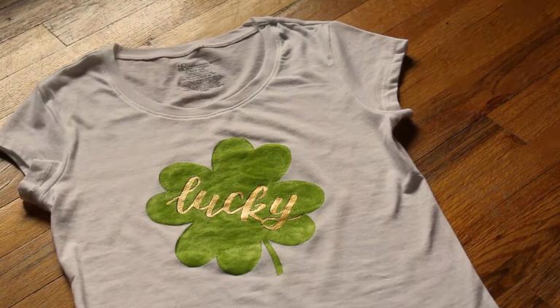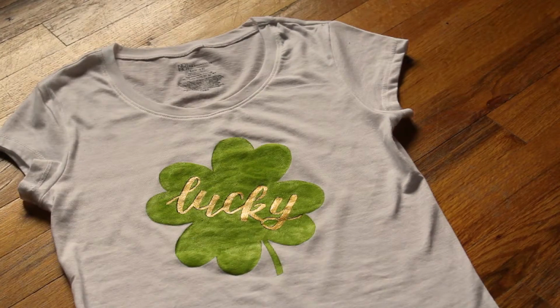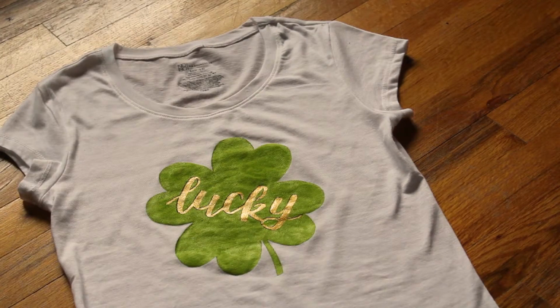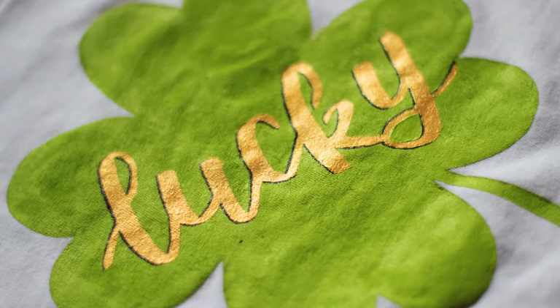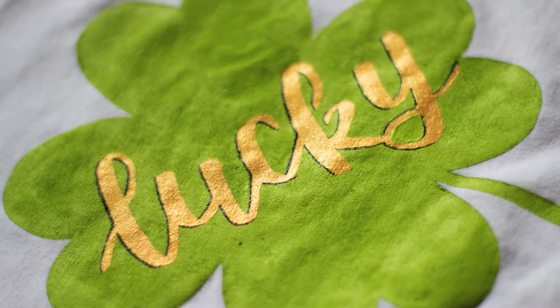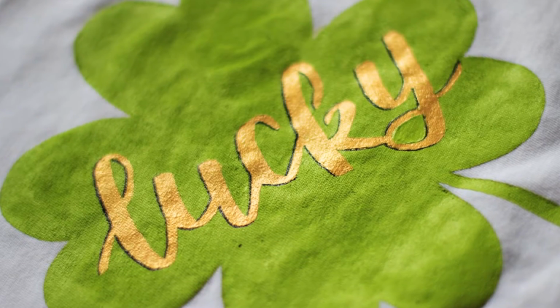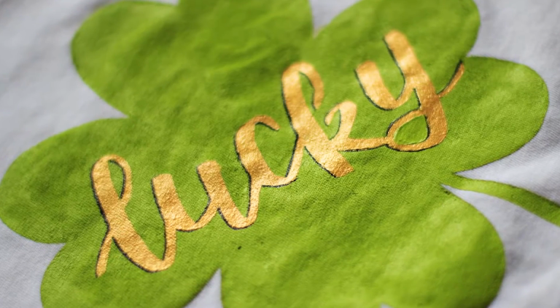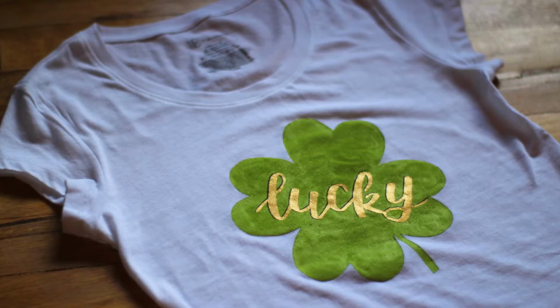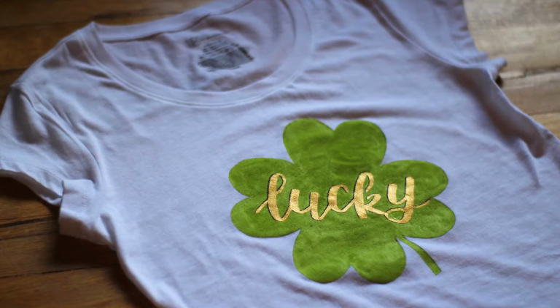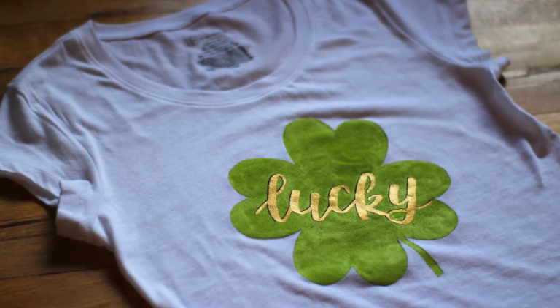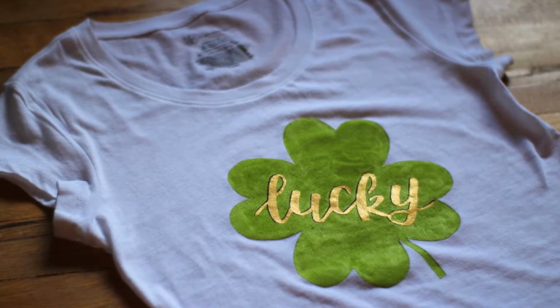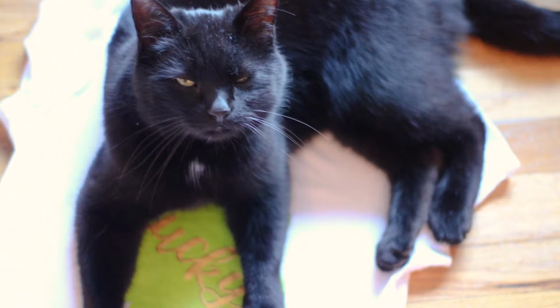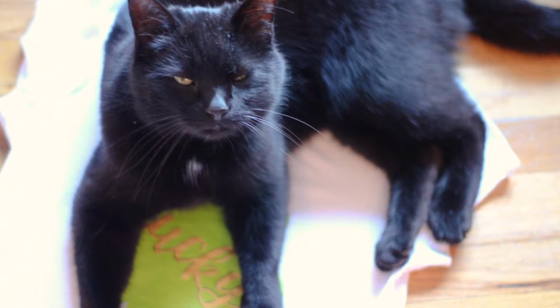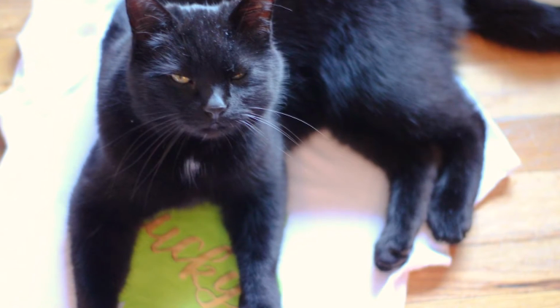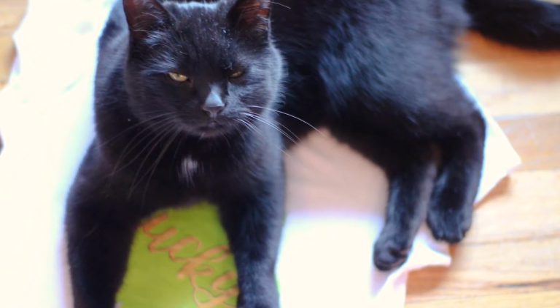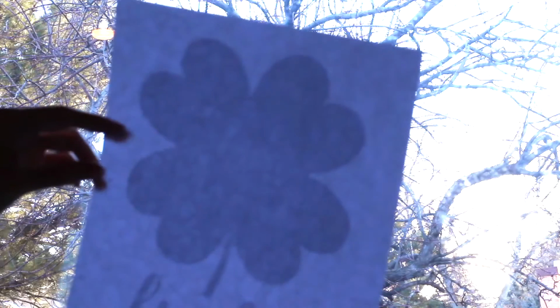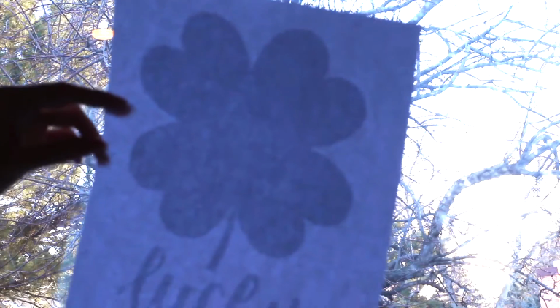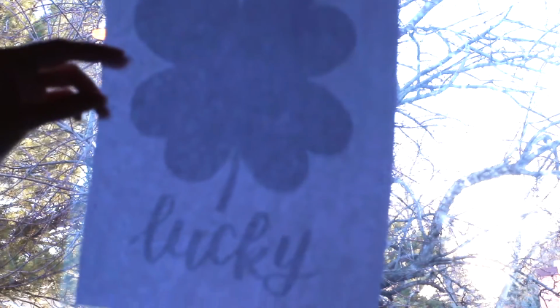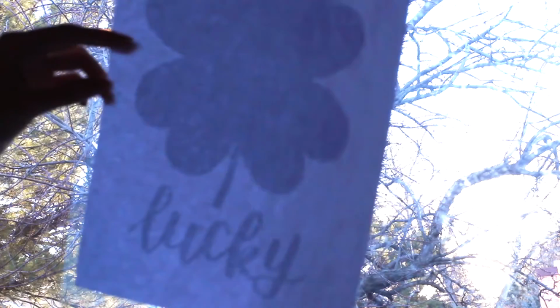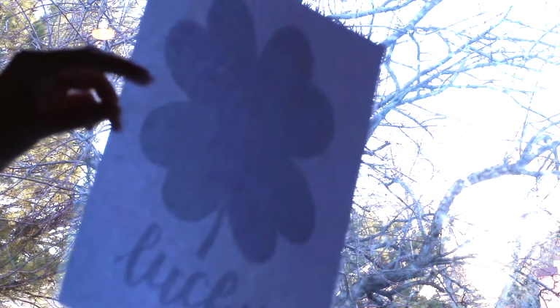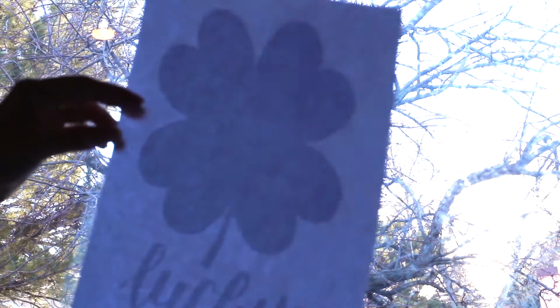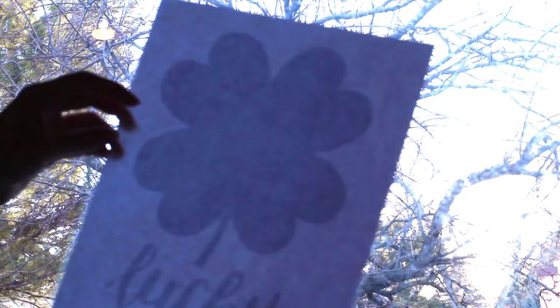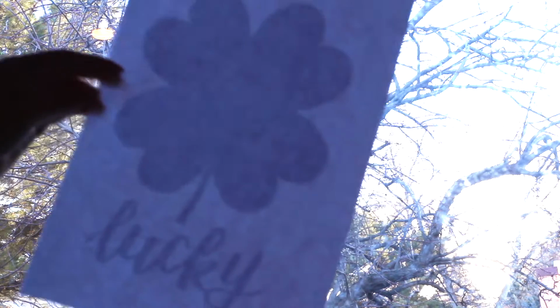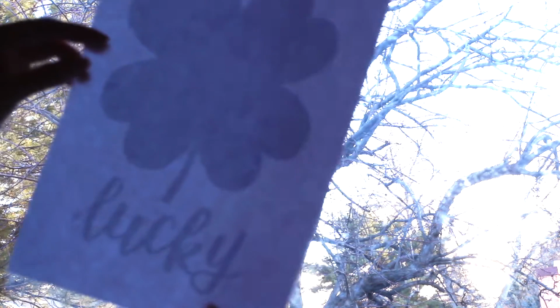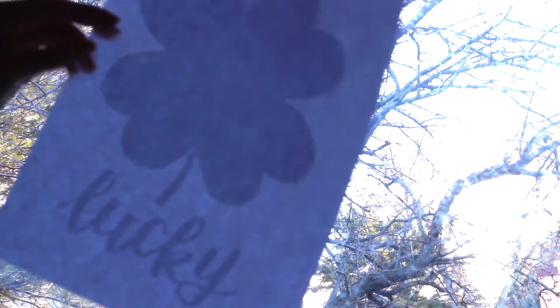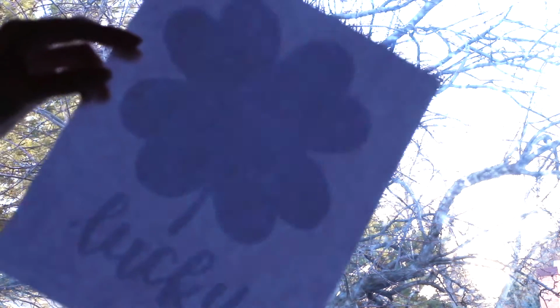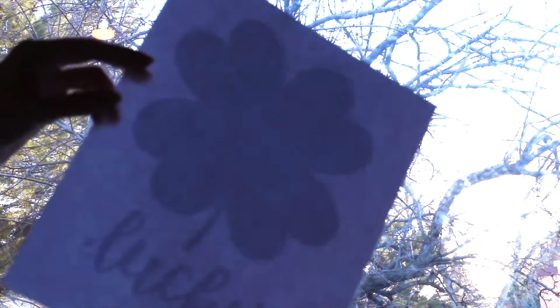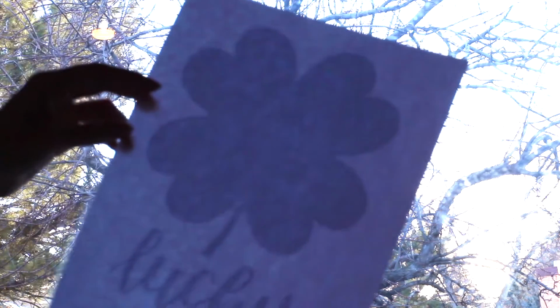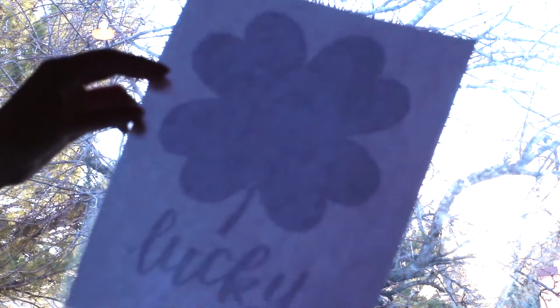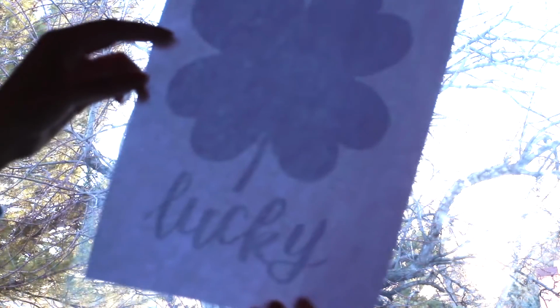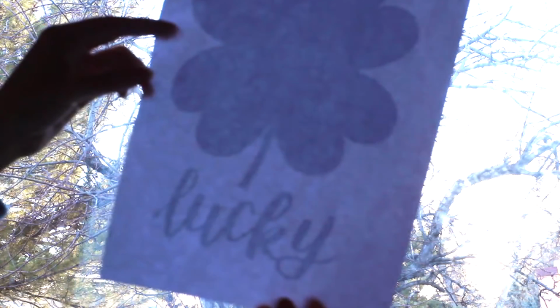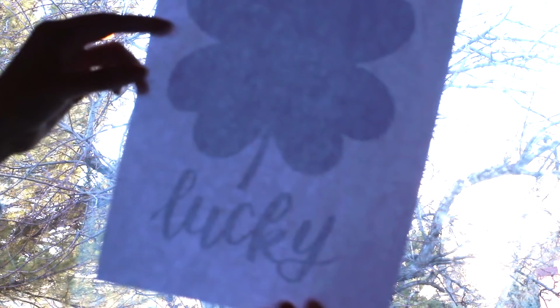Hi everyone! Today we're creating this four leaf clover graphic t-shirt. You can draw your own design if you'd like, but if not, go to the link in the description where you can get this pattern and then print it out.